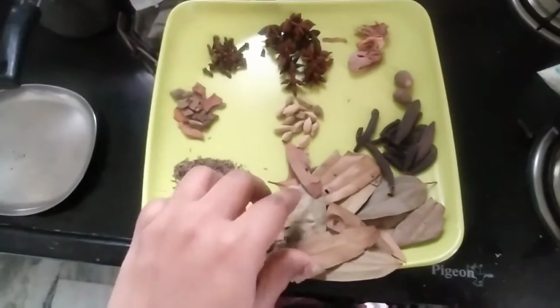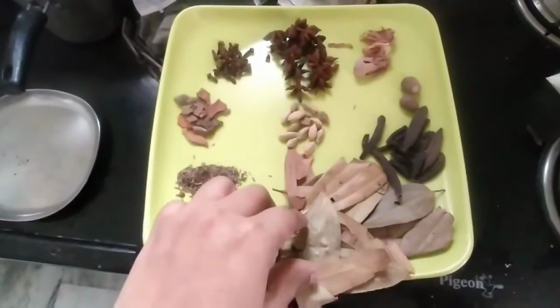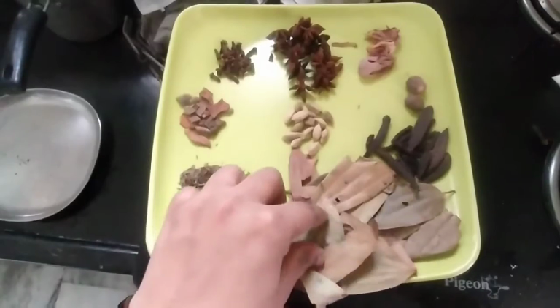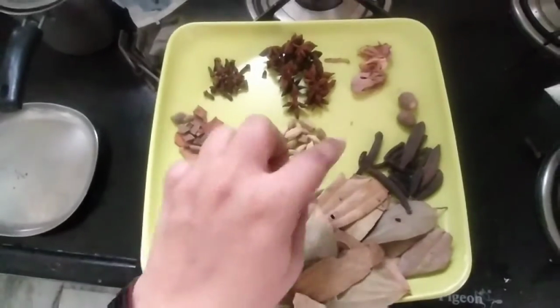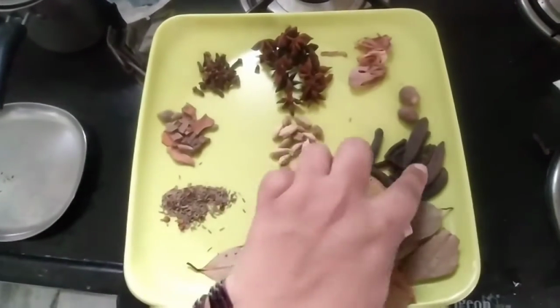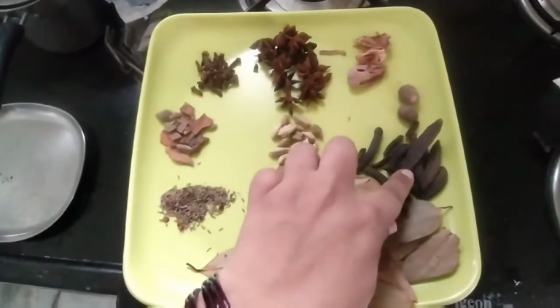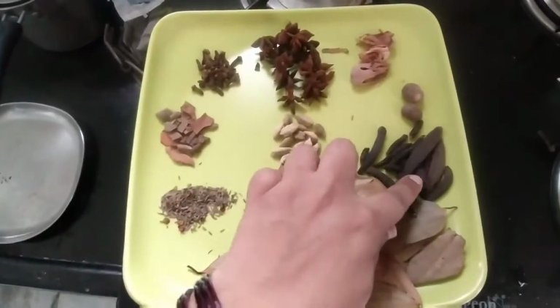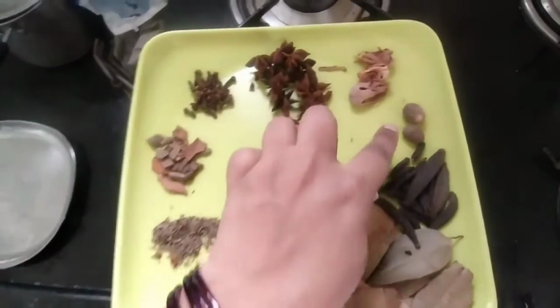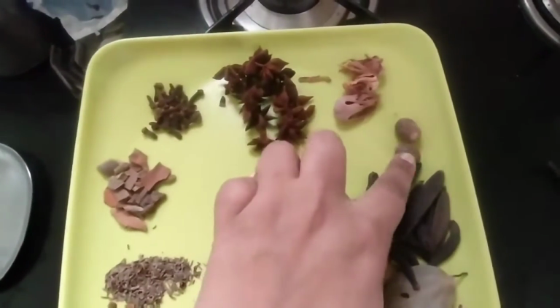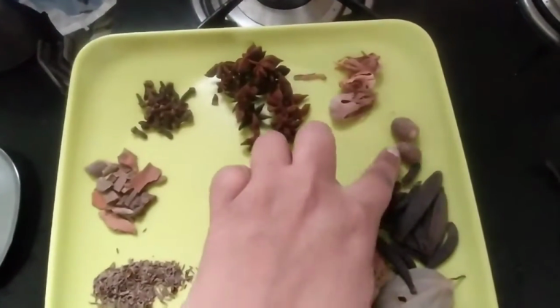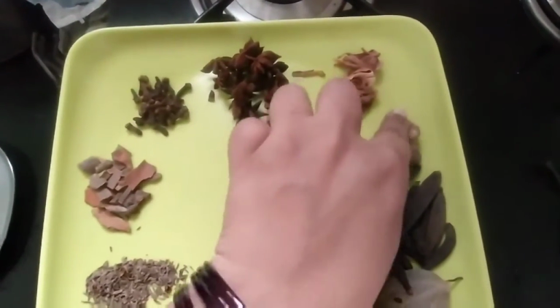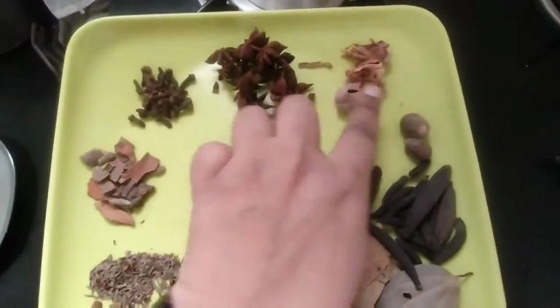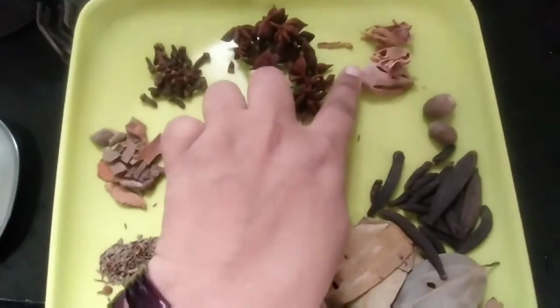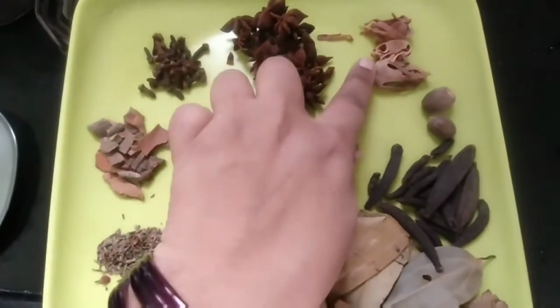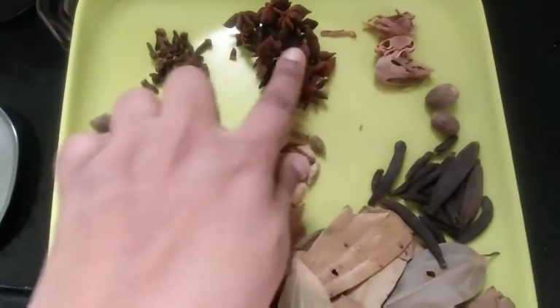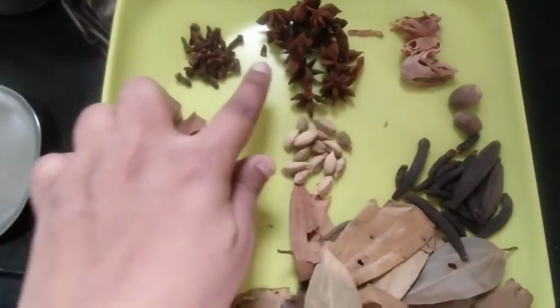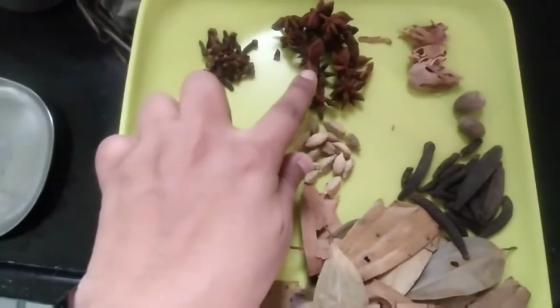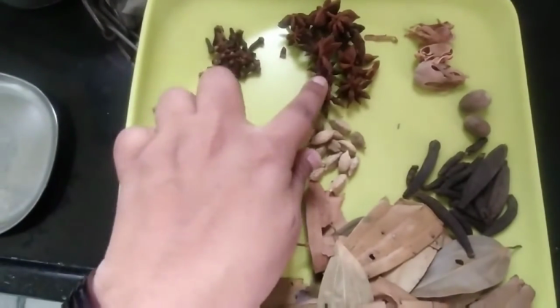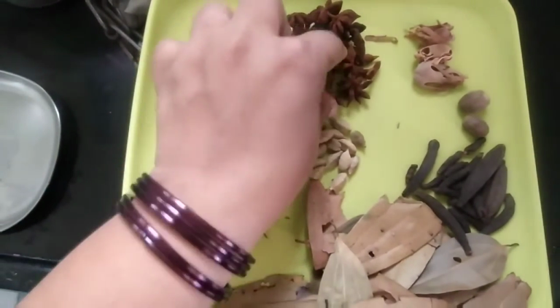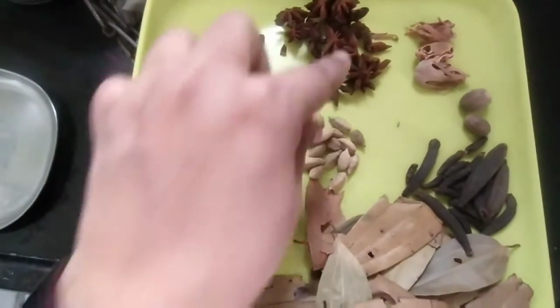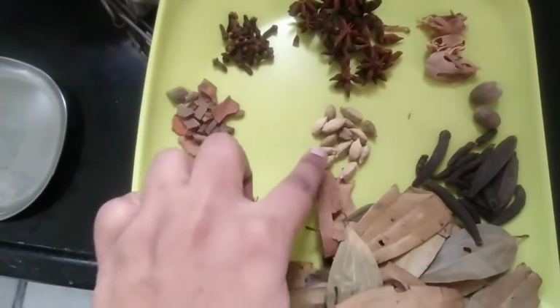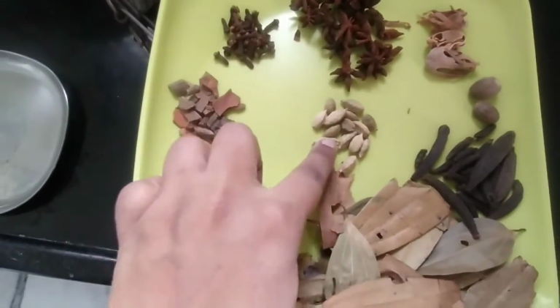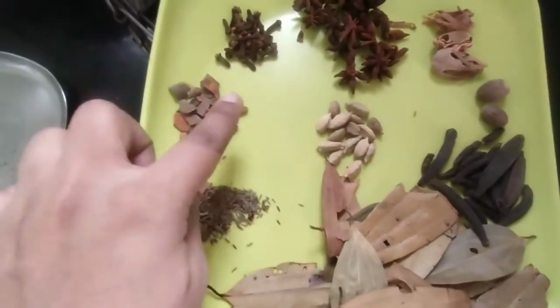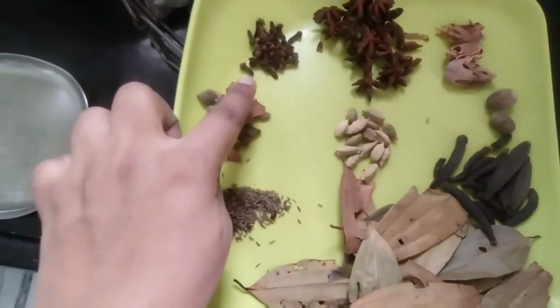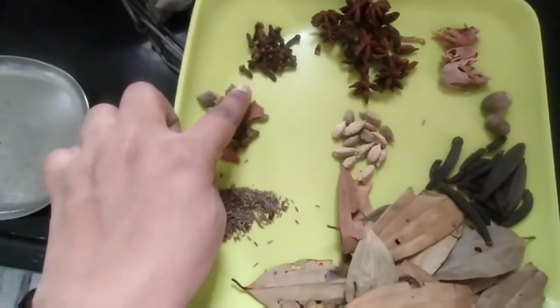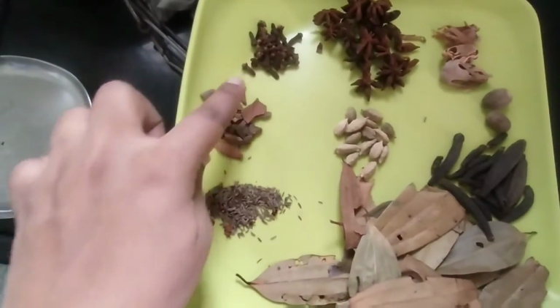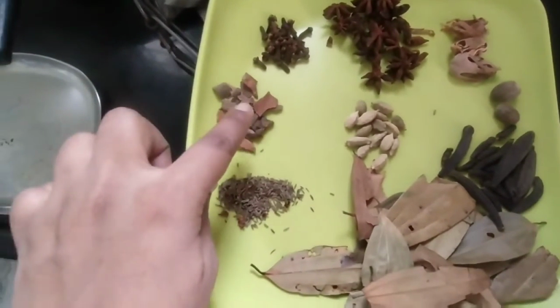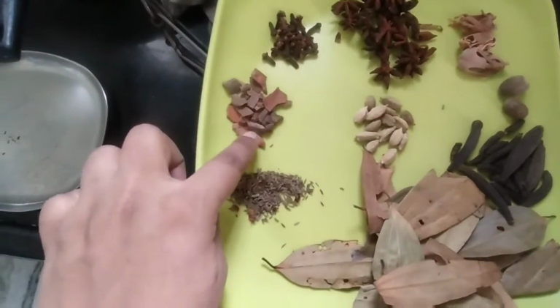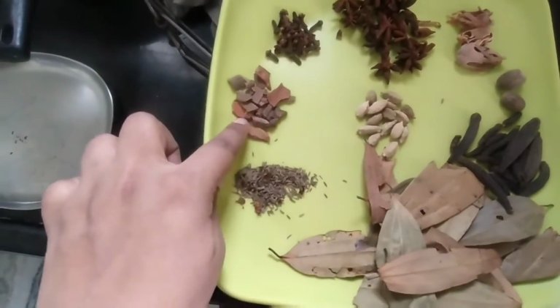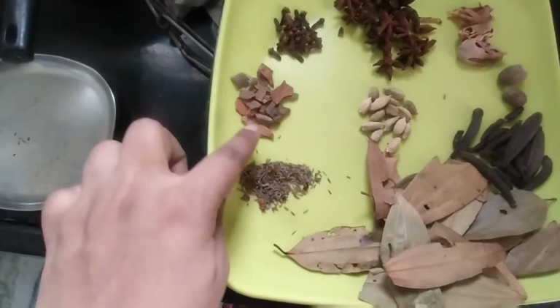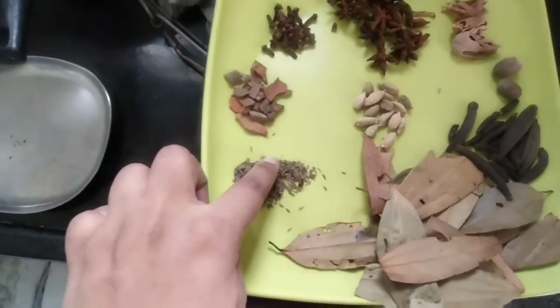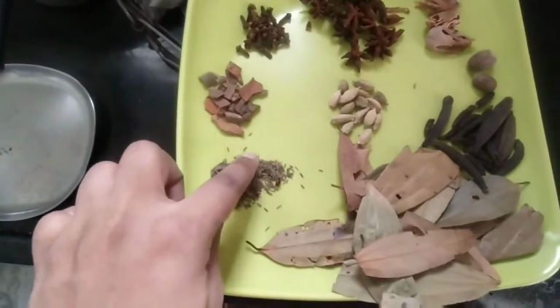Biryani masala powder ingredients: Marathi Mokka, Jajikaya, Jampatri, Anasapu, Alakalu, Lavangalu, Dalchinchekka, Shajira.